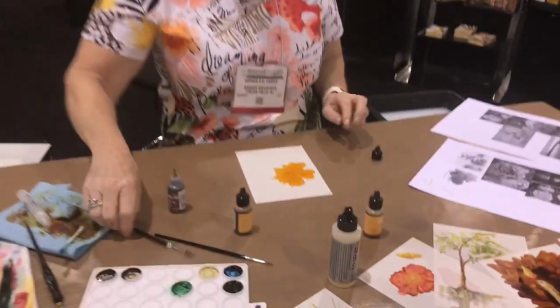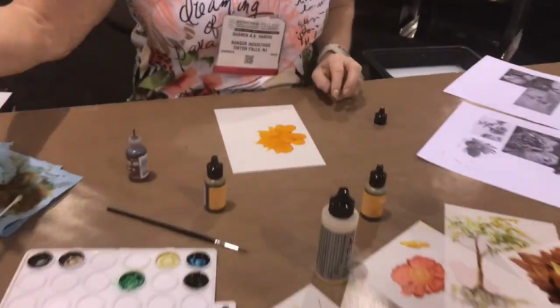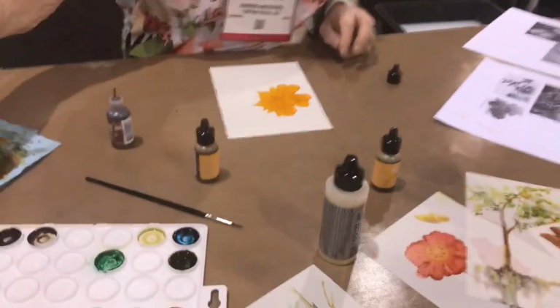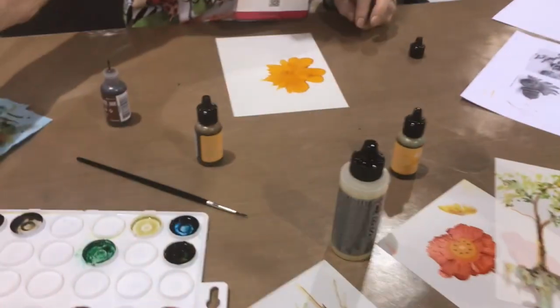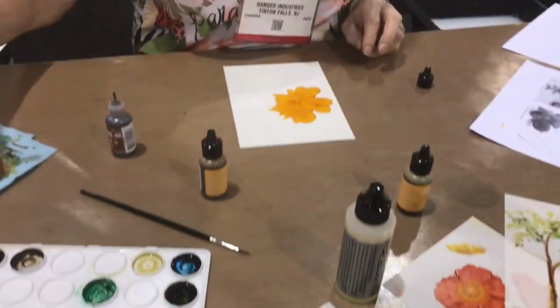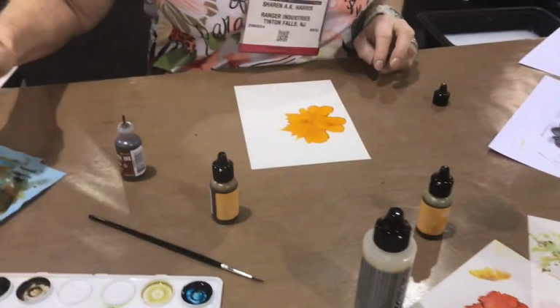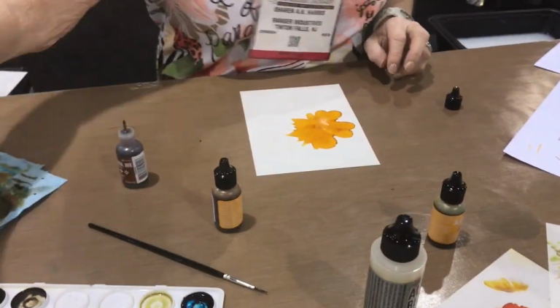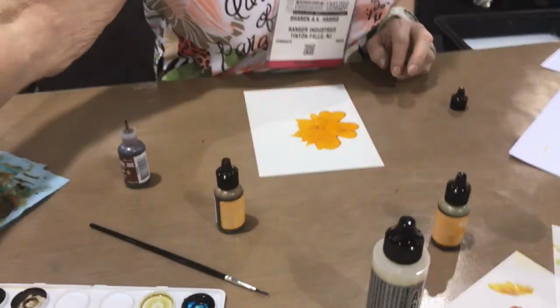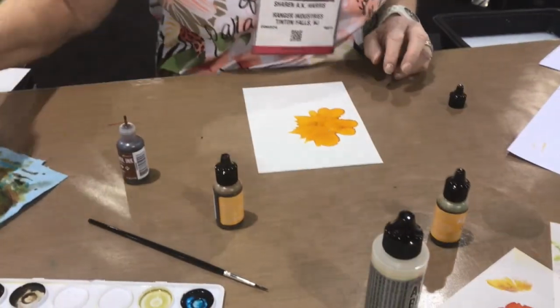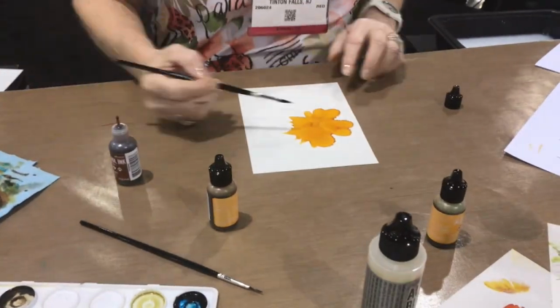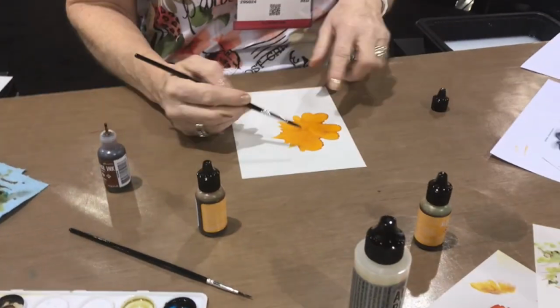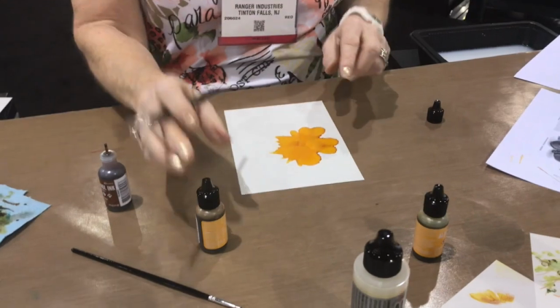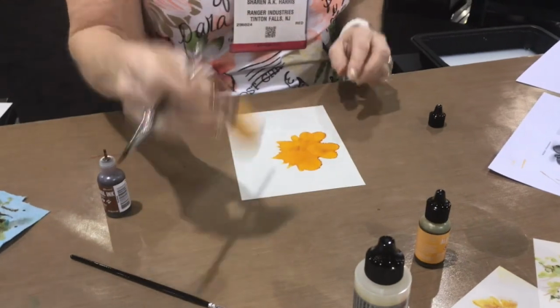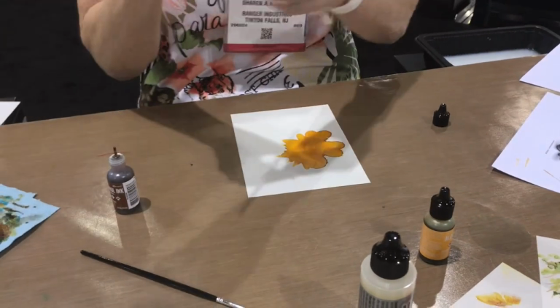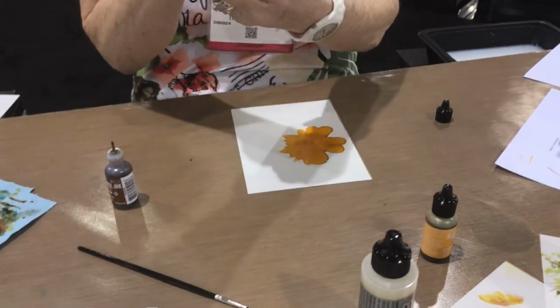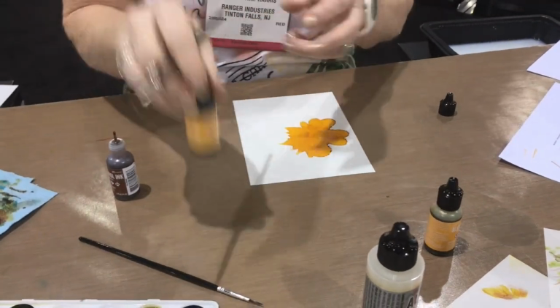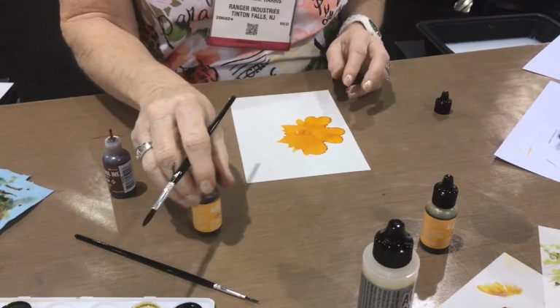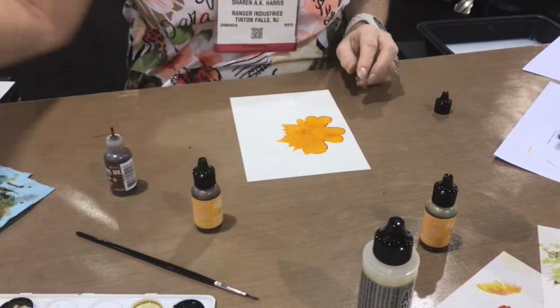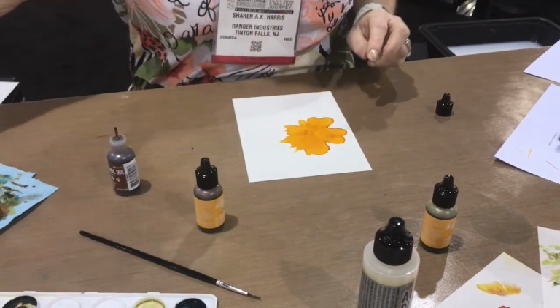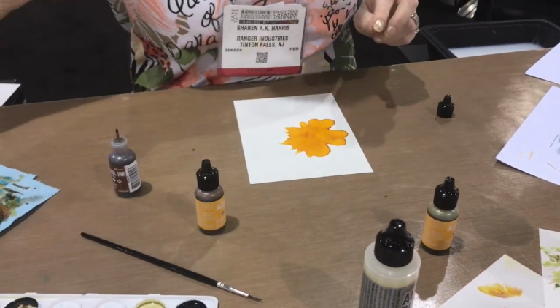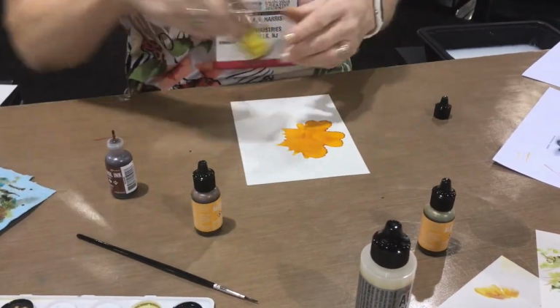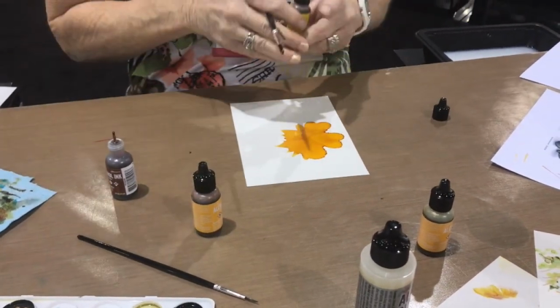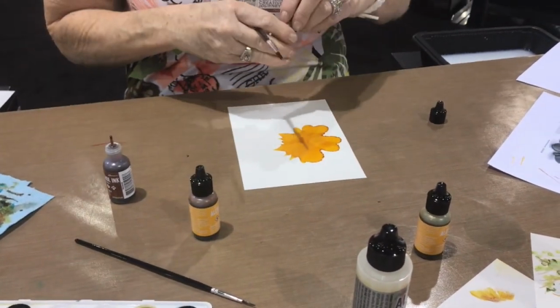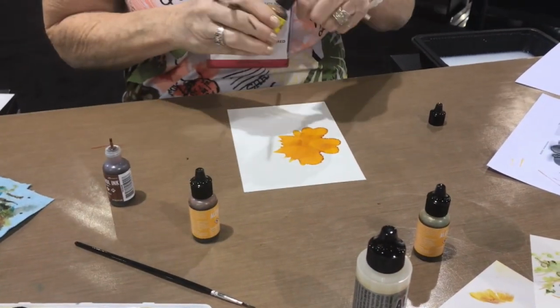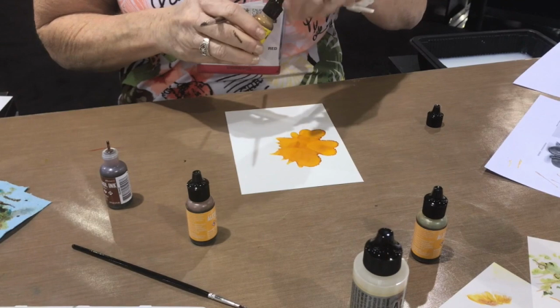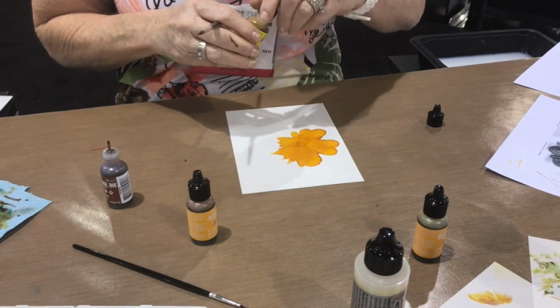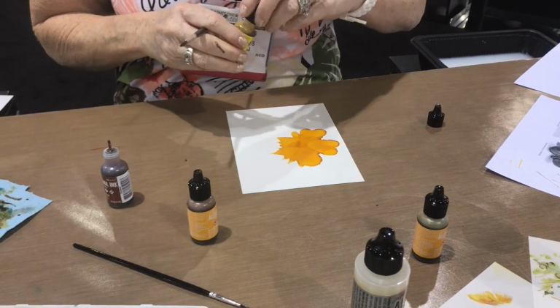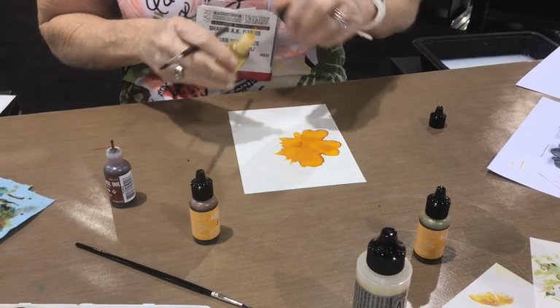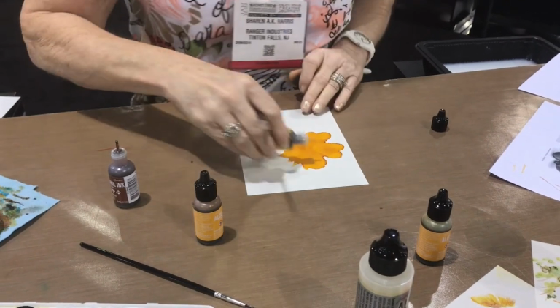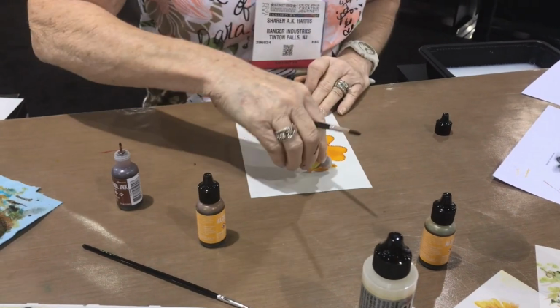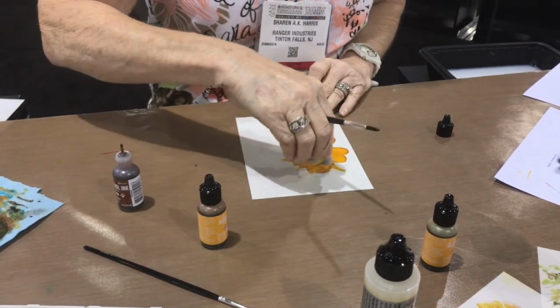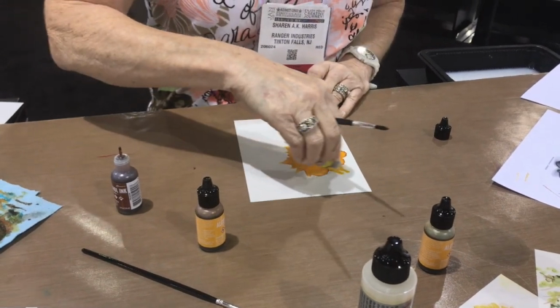She's going to make a flower — a sunflower. I put some alcohol ink on there, and now I'm going to put on the edge a little dandelion, the new color, and that's brighter.